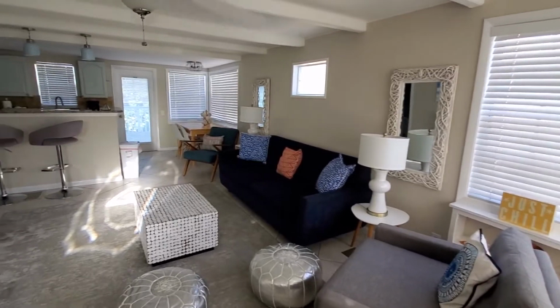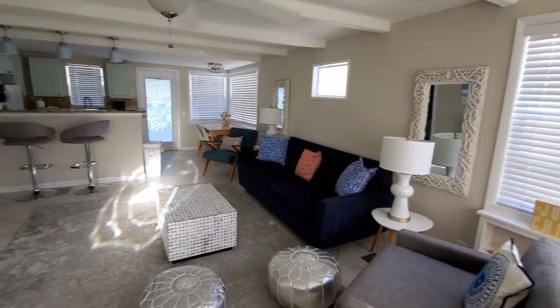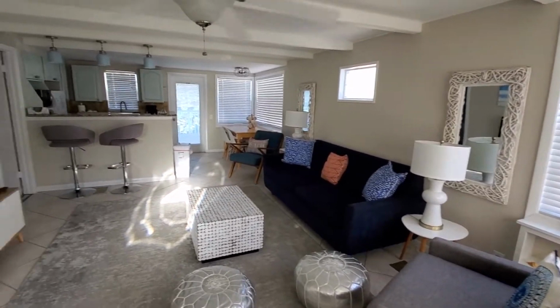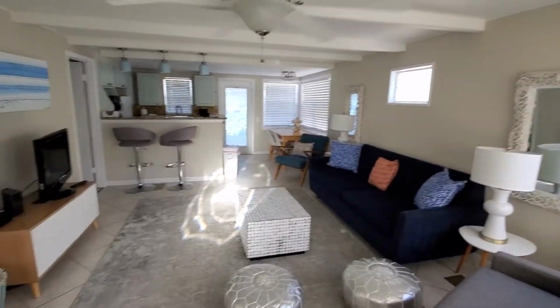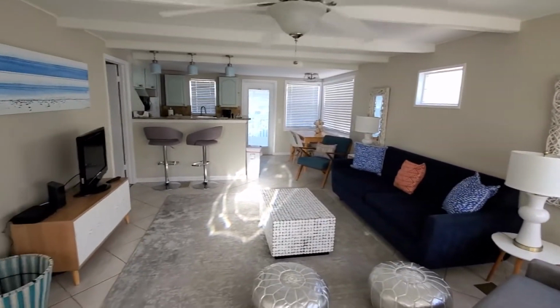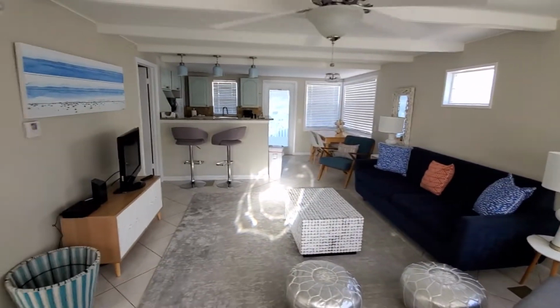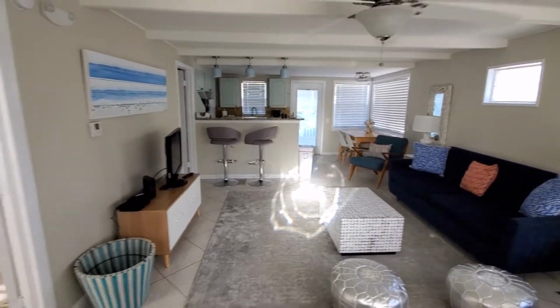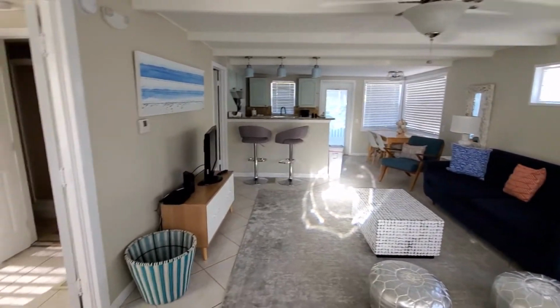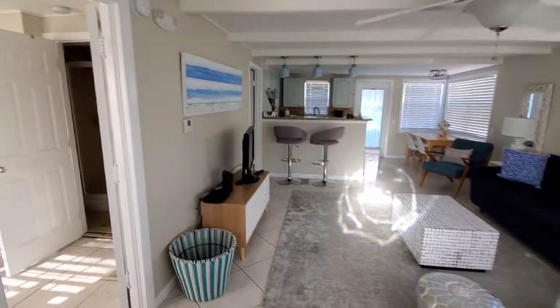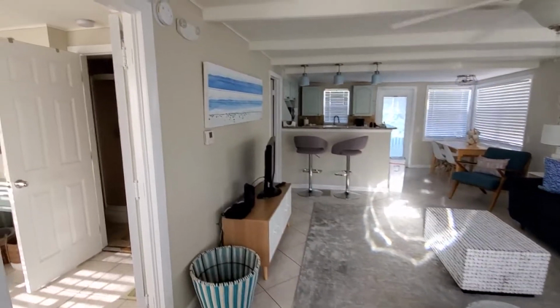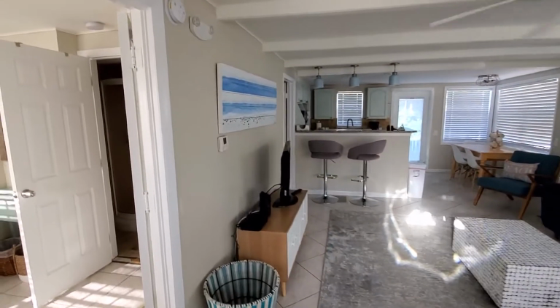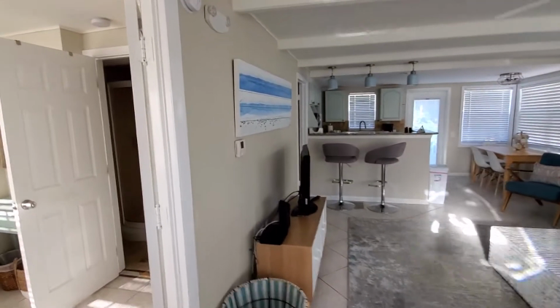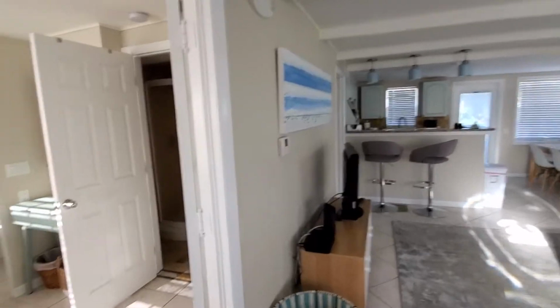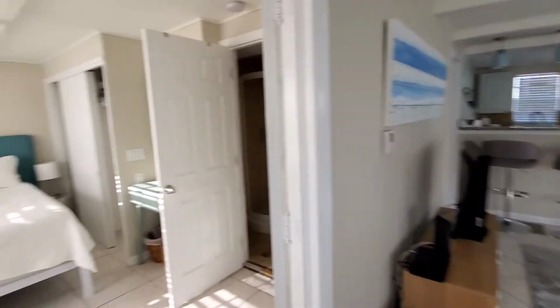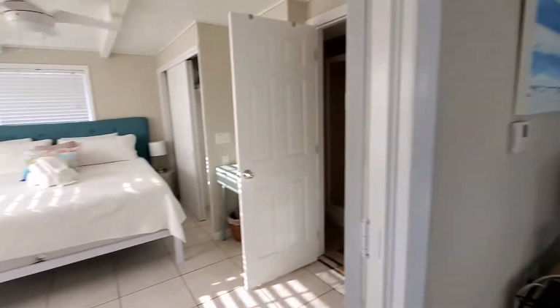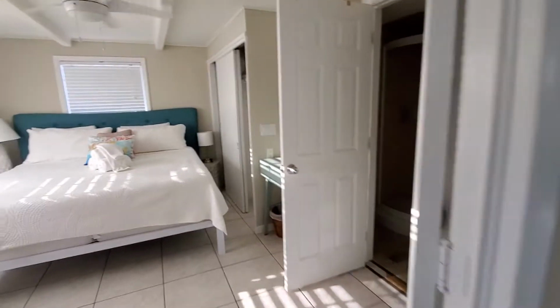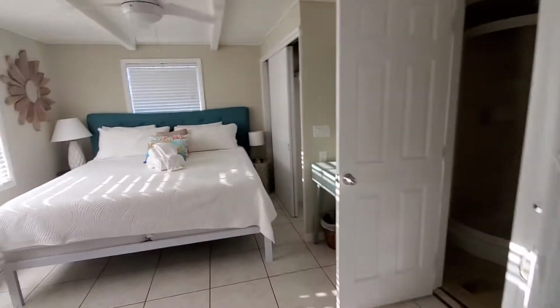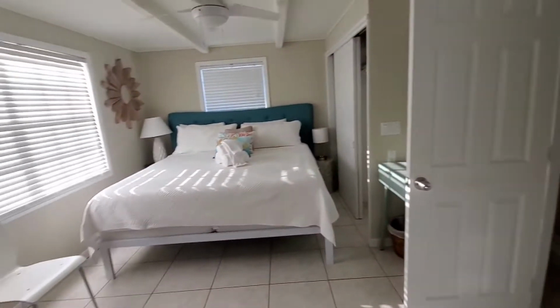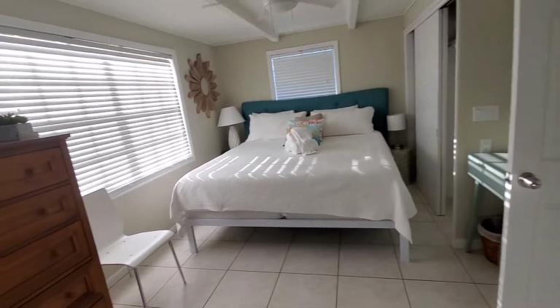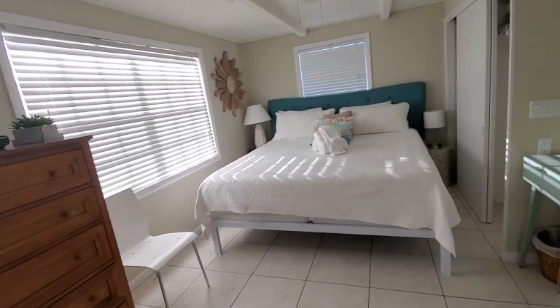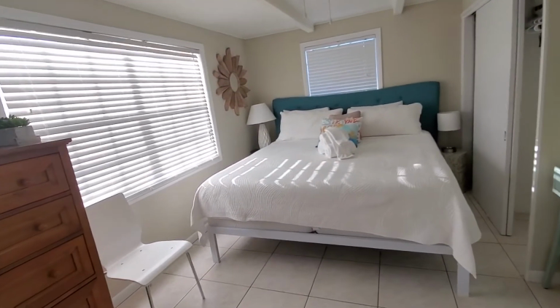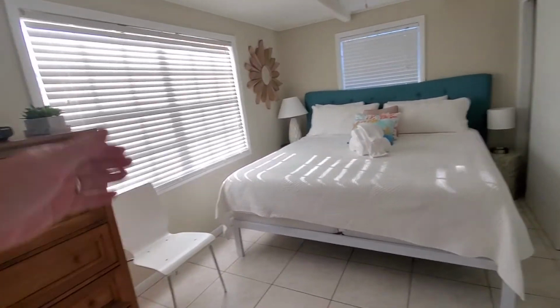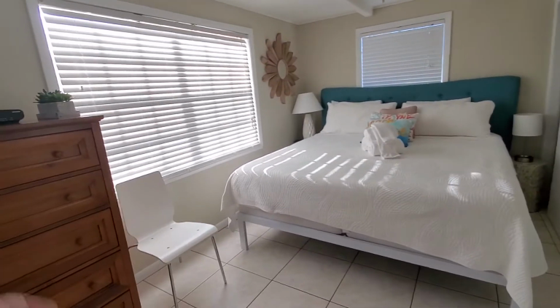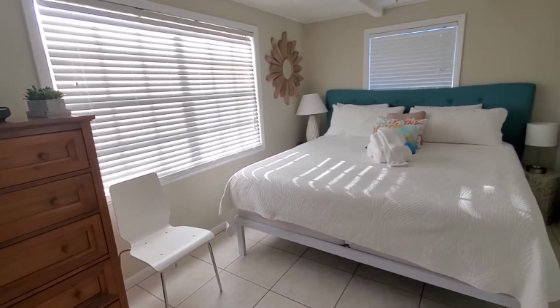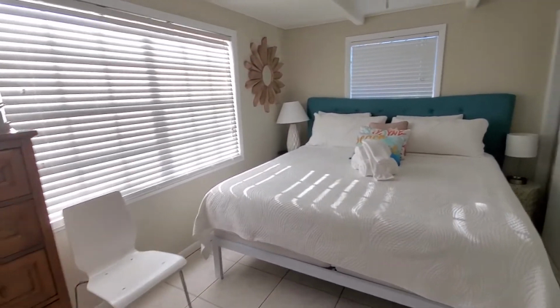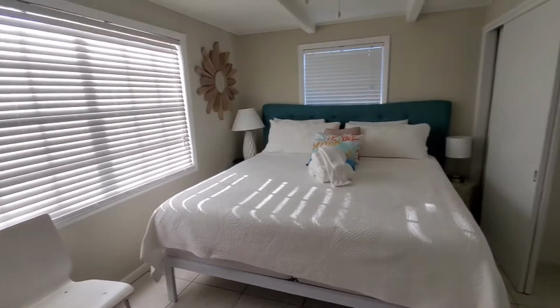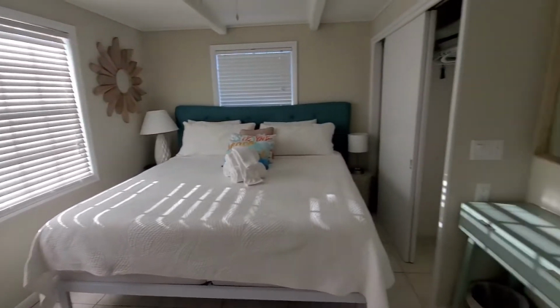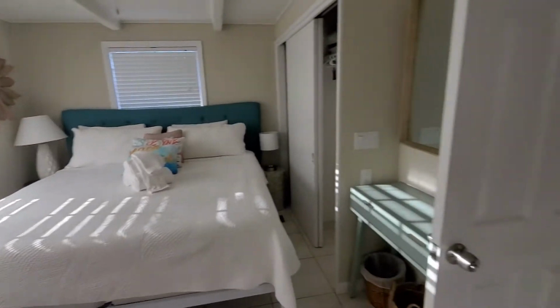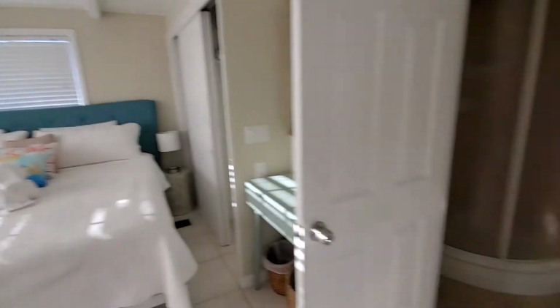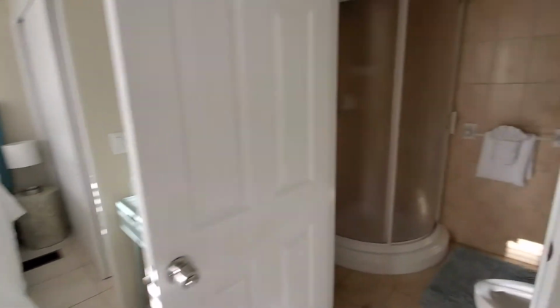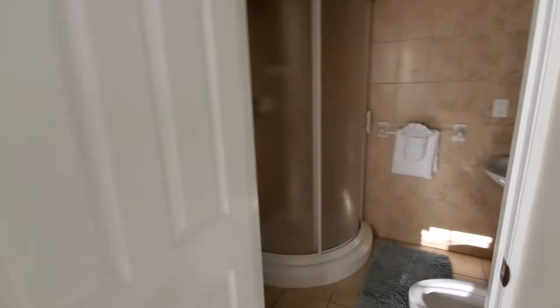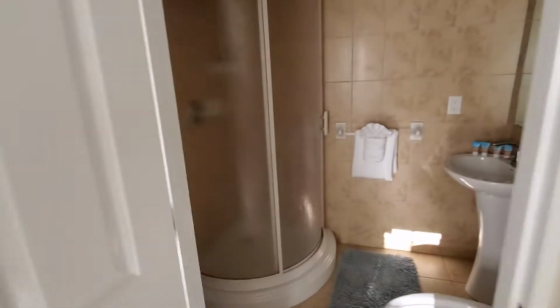Nice and clean, nice open space — fantastic rental property. Here's bedroom one, towards the front. Not sure how much traffic noise there'd be for that, and then there's their bathroom.